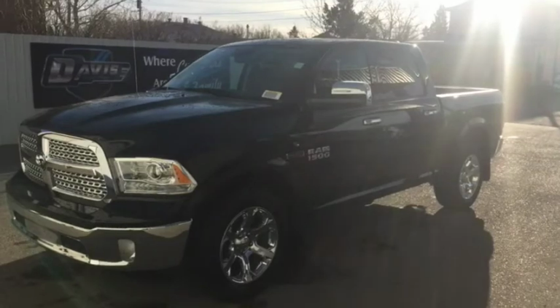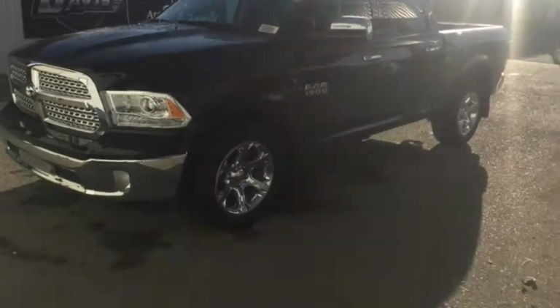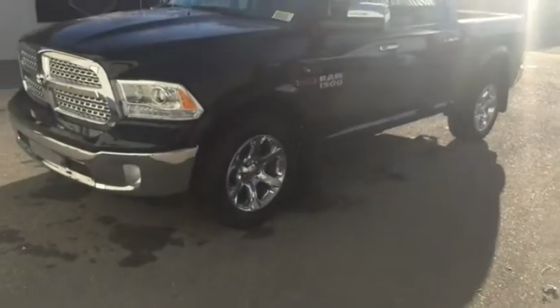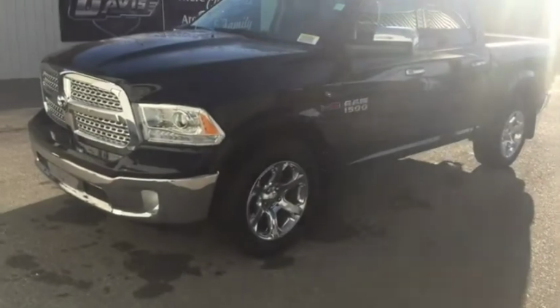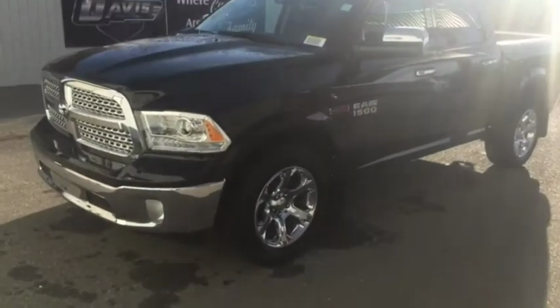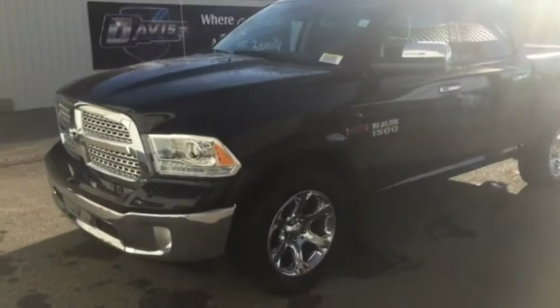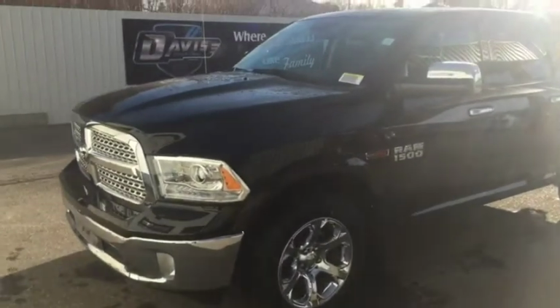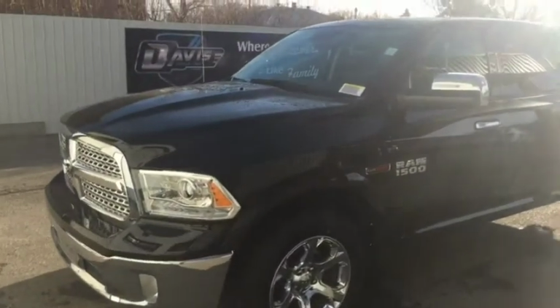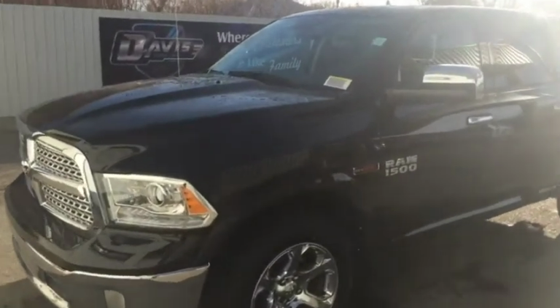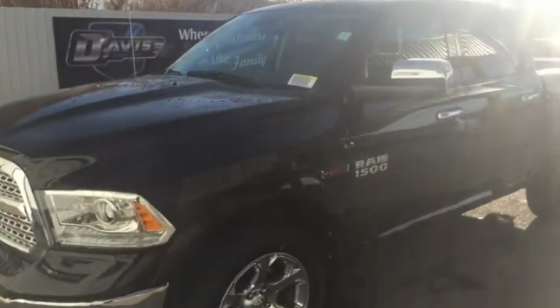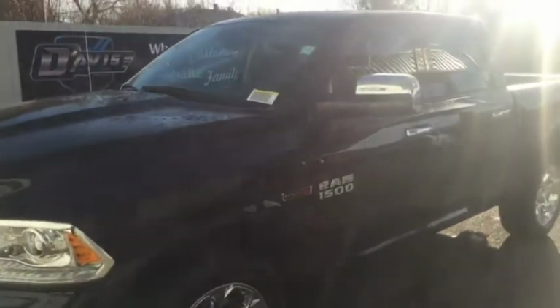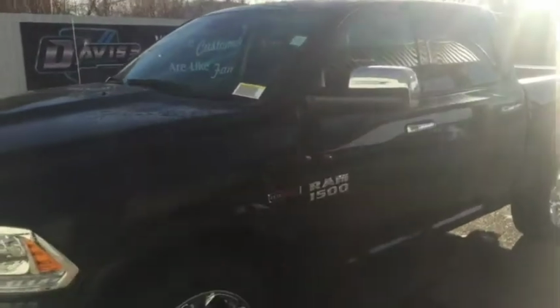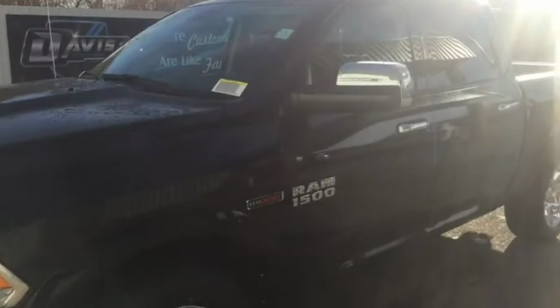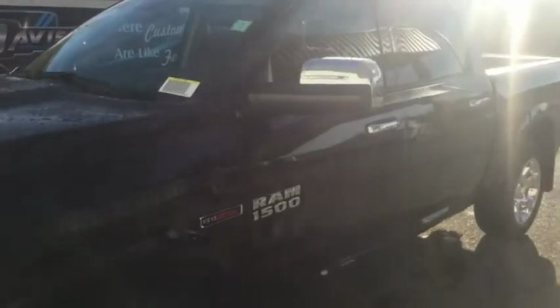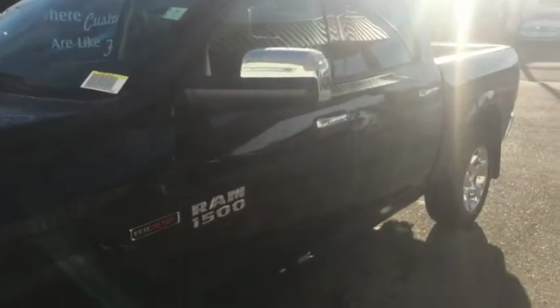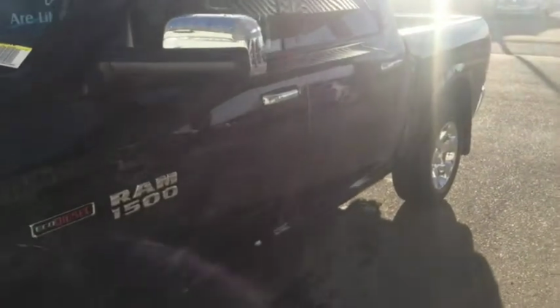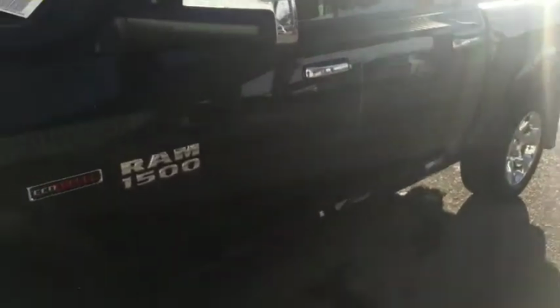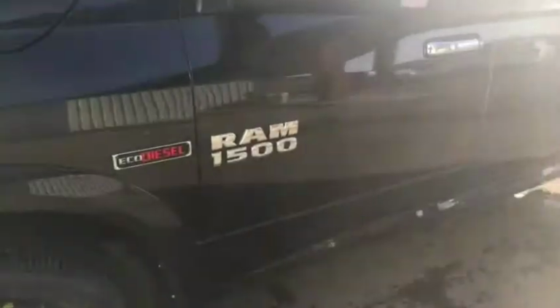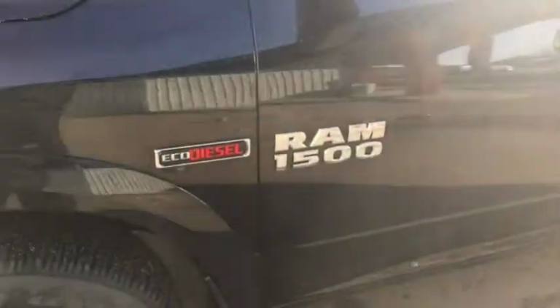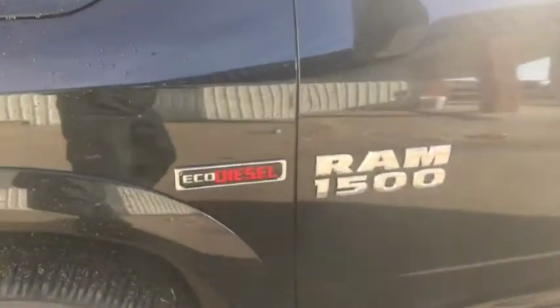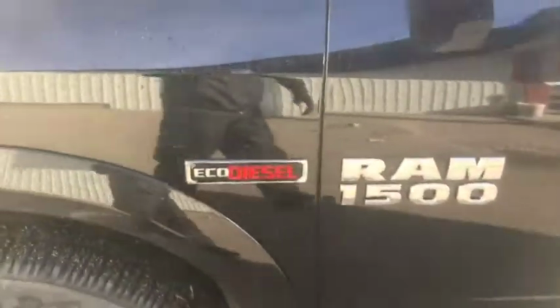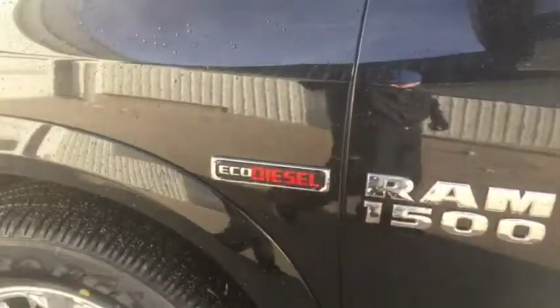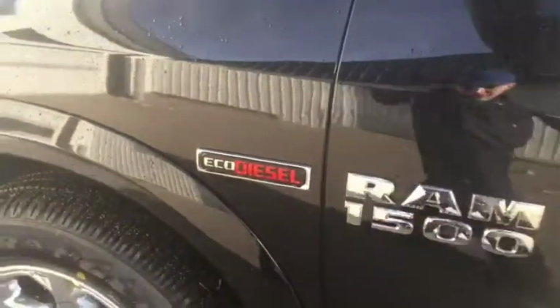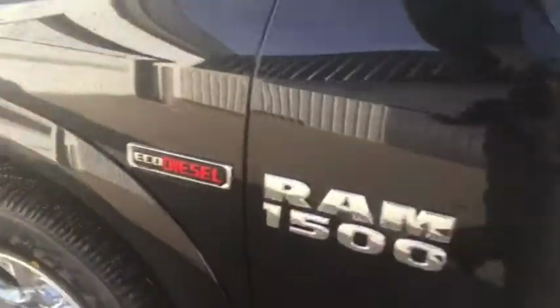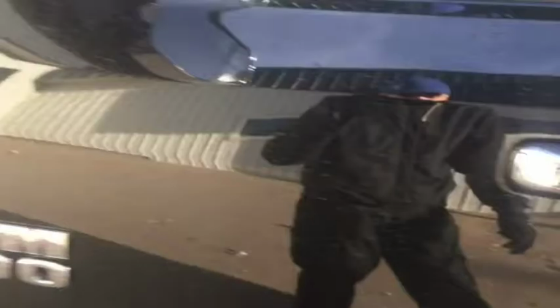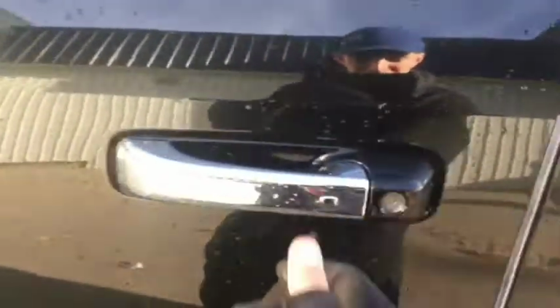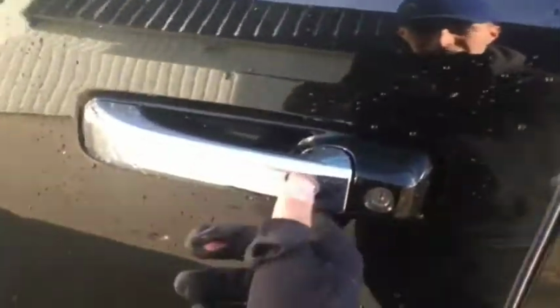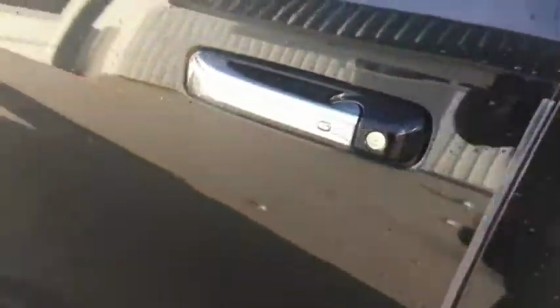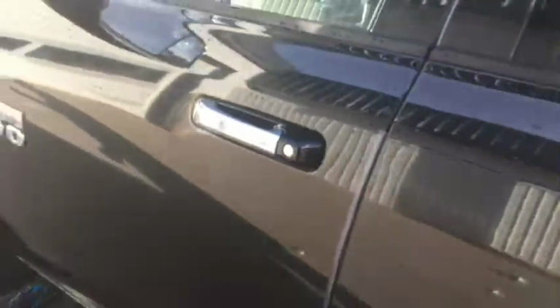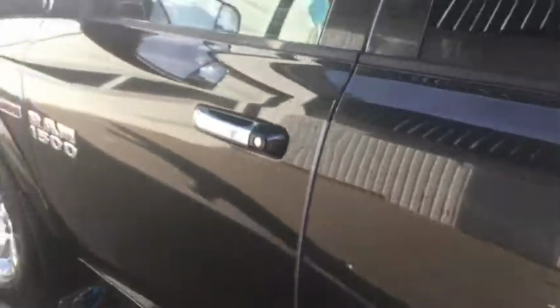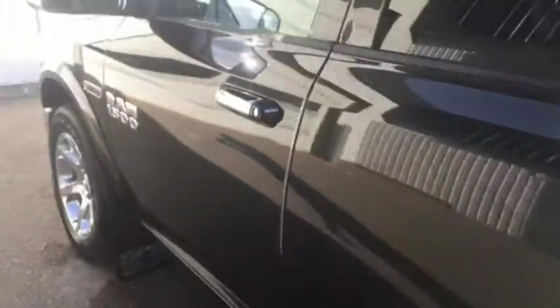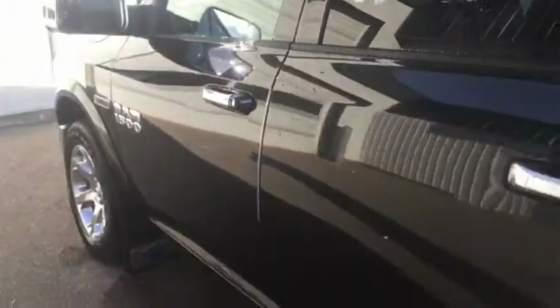Stock number 11999, this is a 2017 Ram 1500 Laramie Edition. It comes with the EcoDiesel engine underneath the hood, keyless entry, remote start, and push button start.